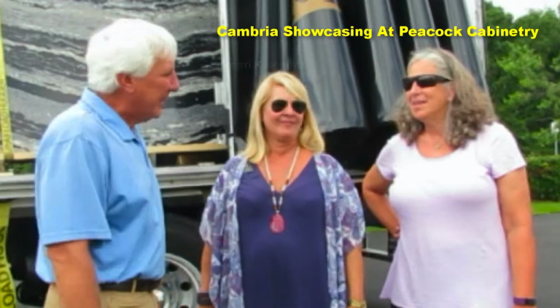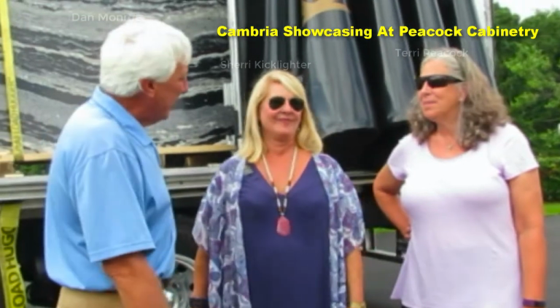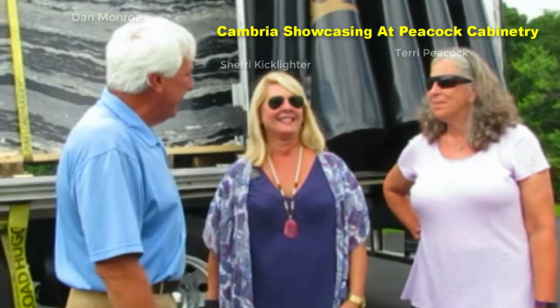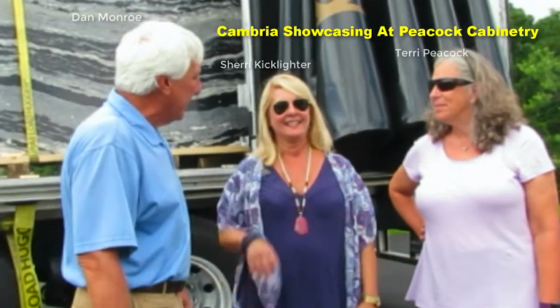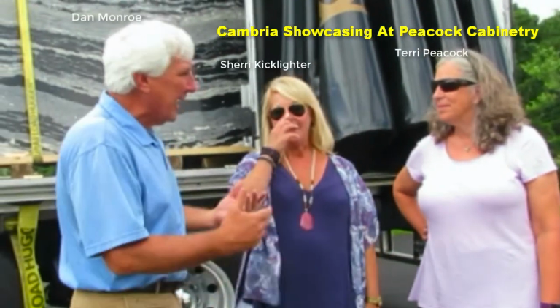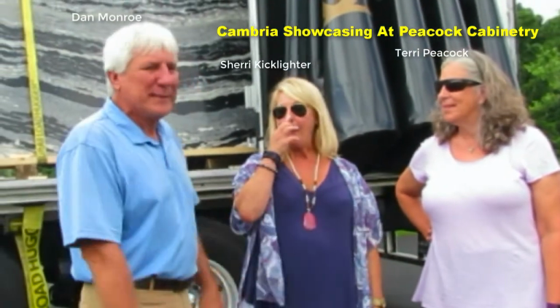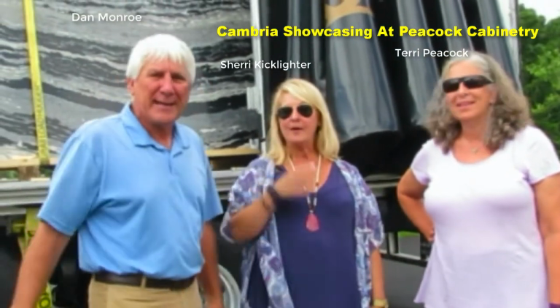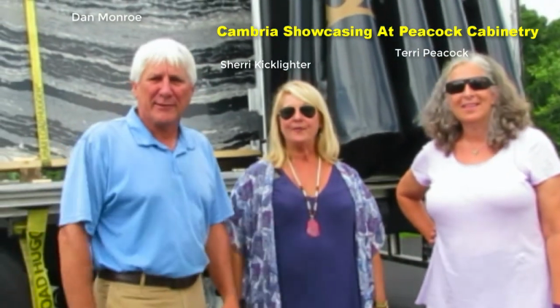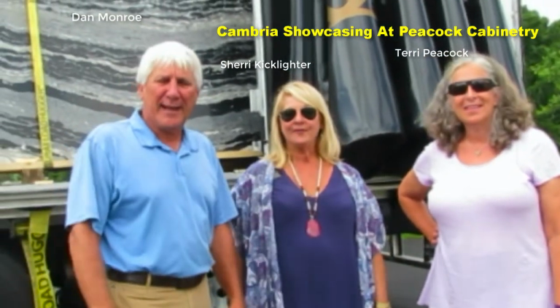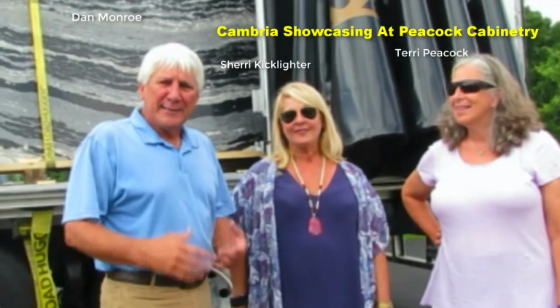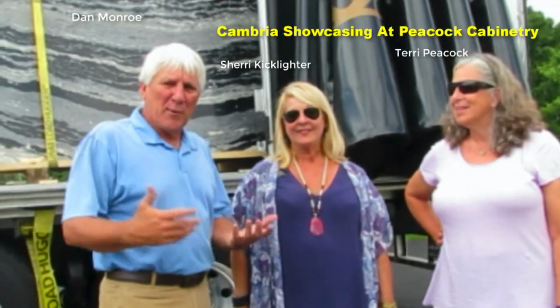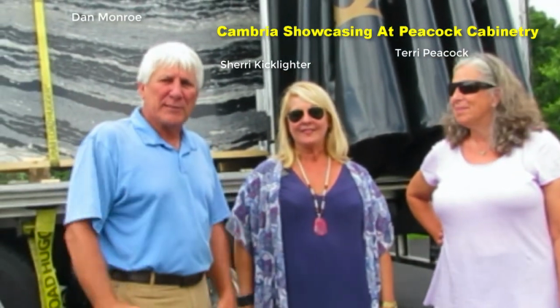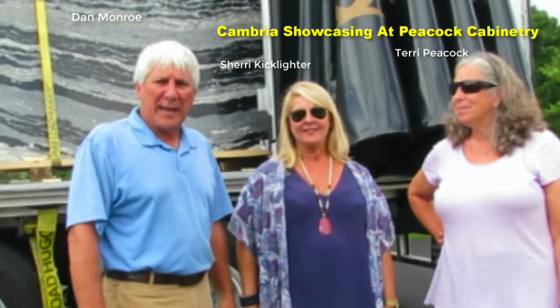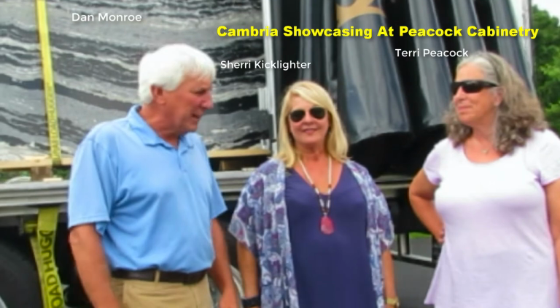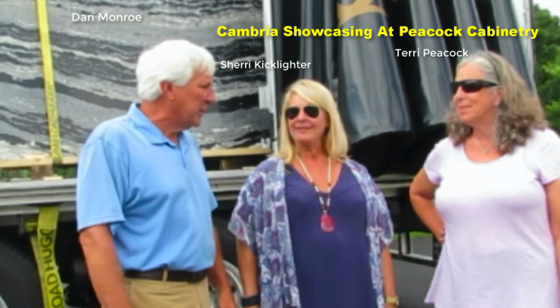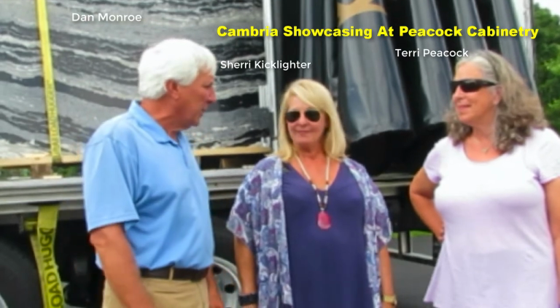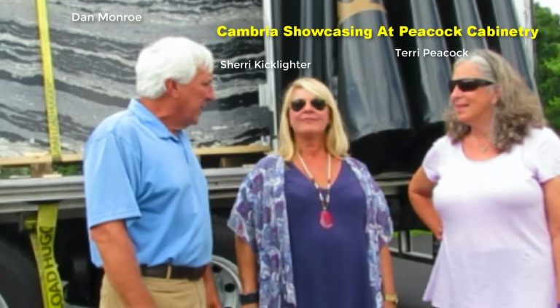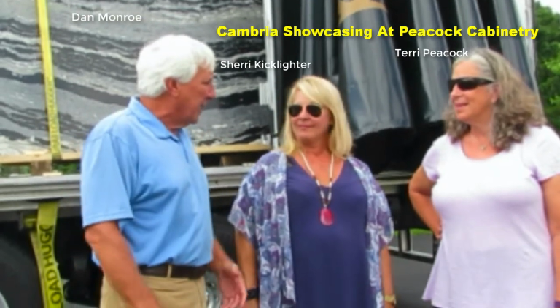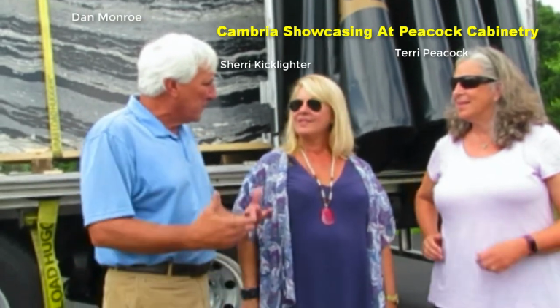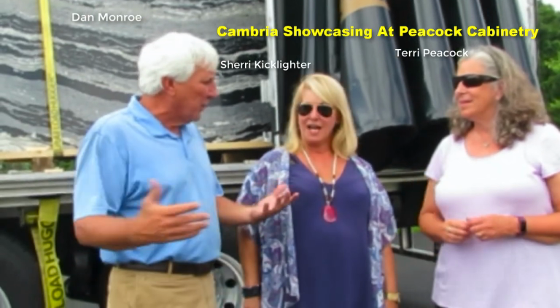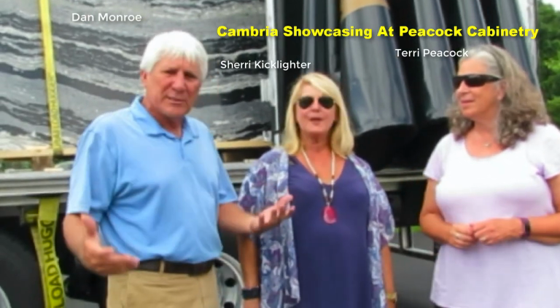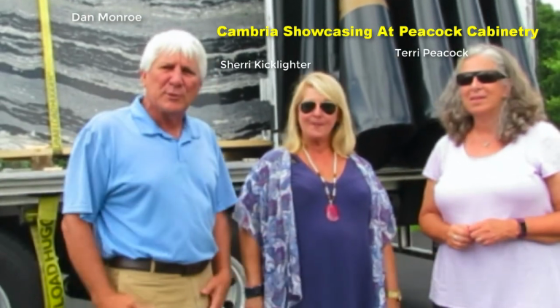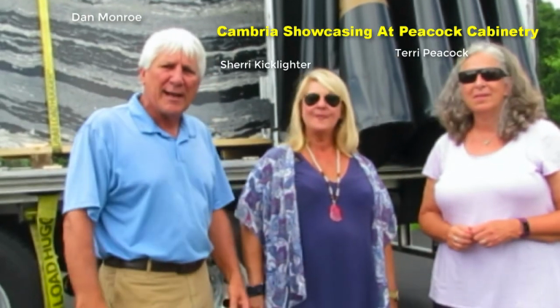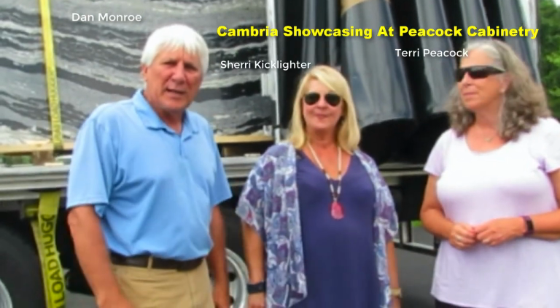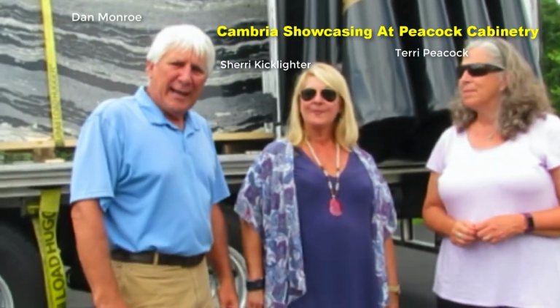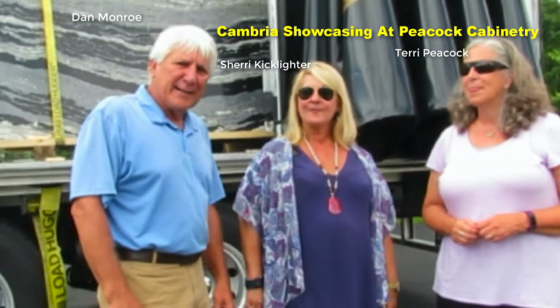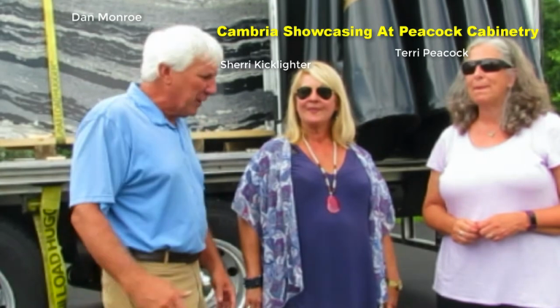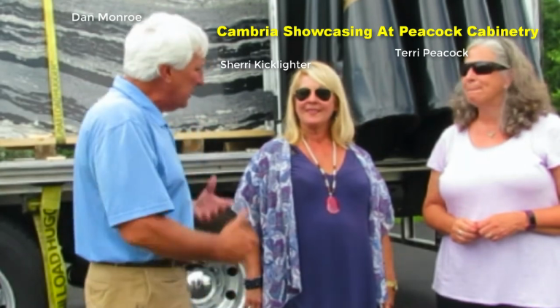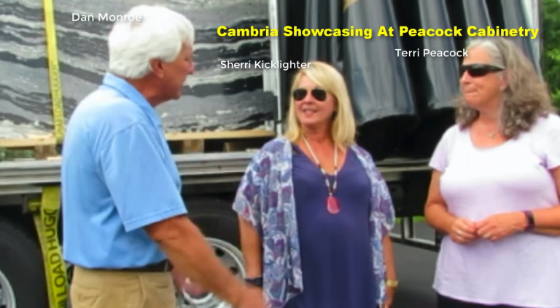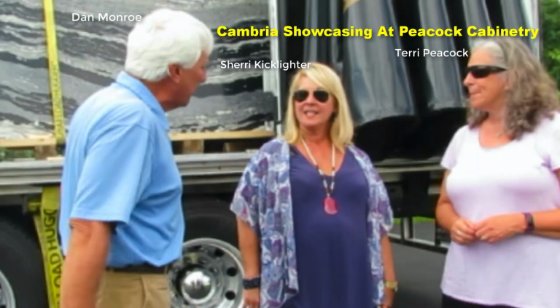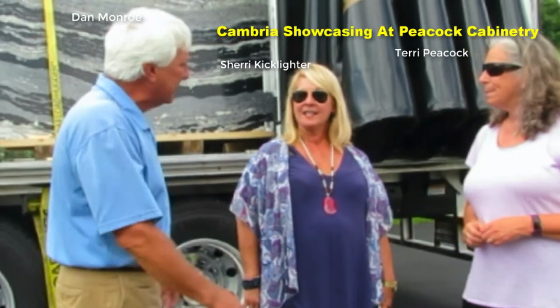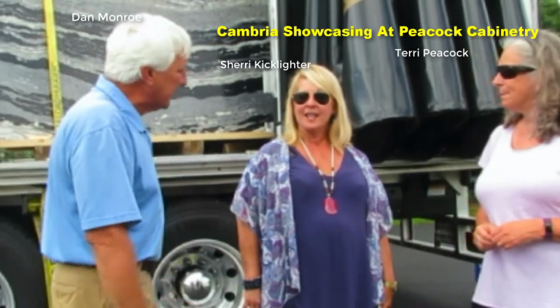We are here on site at Peacock Cabinetry today to show off some of Cambria's new surfaces, their new designs. And Sherry, can you tell us a little bit about those new designs?